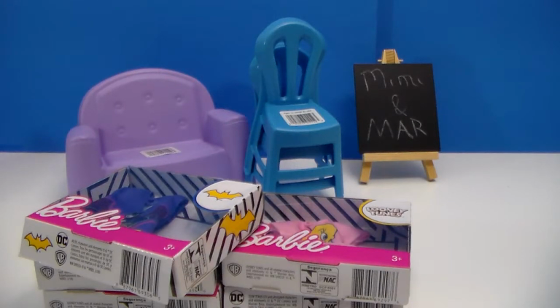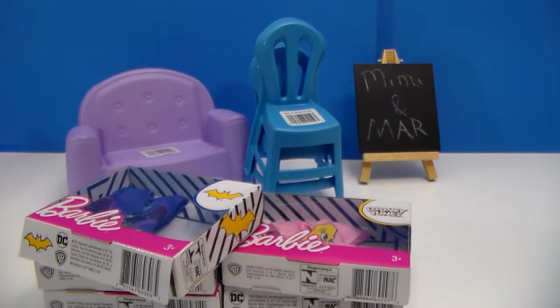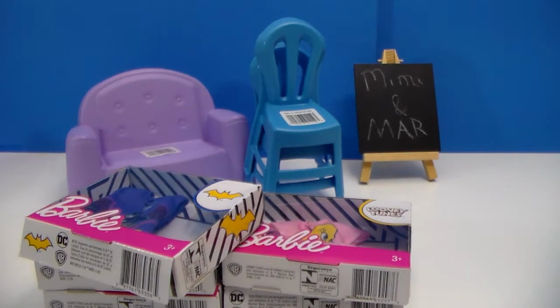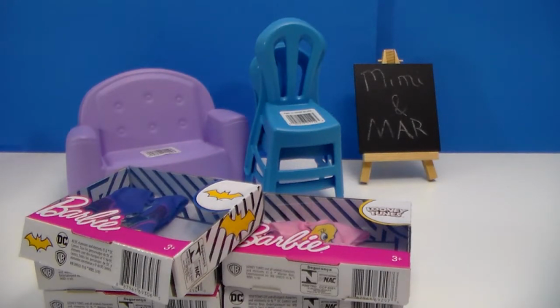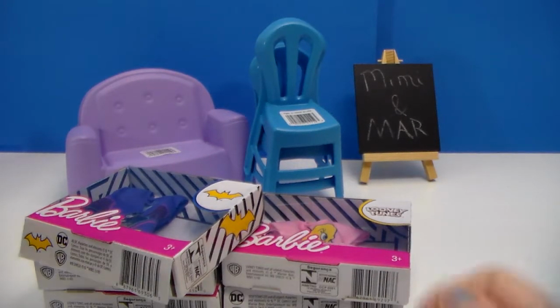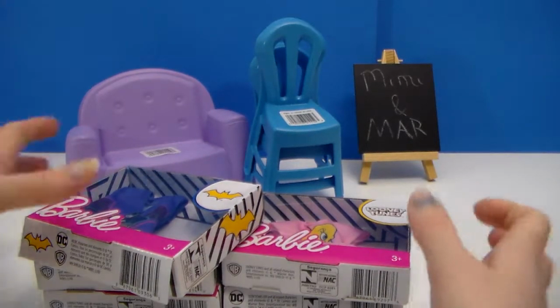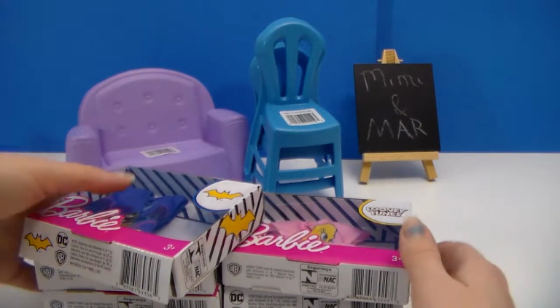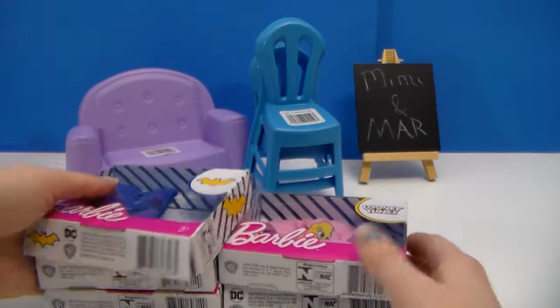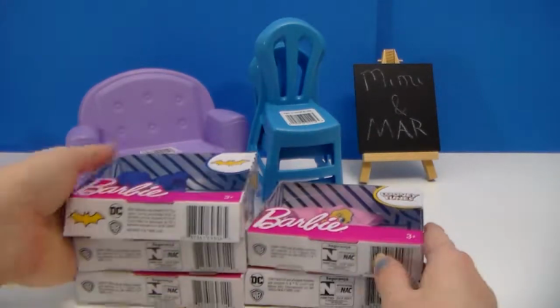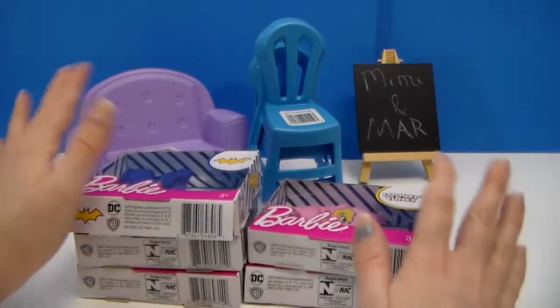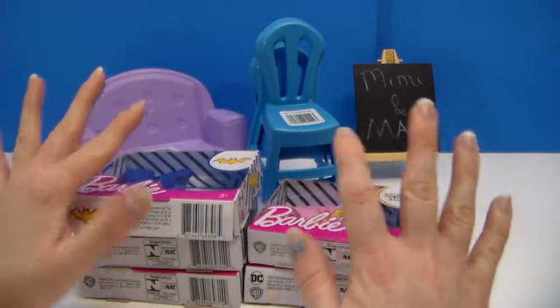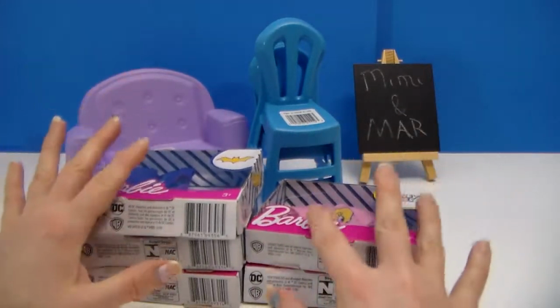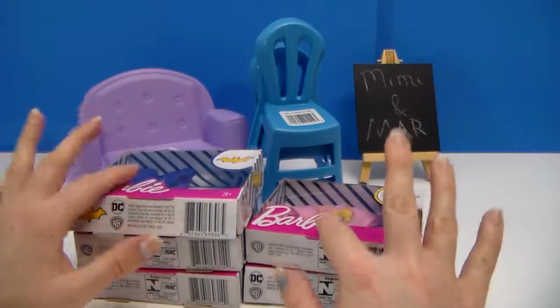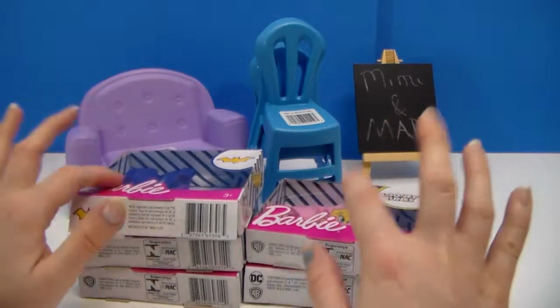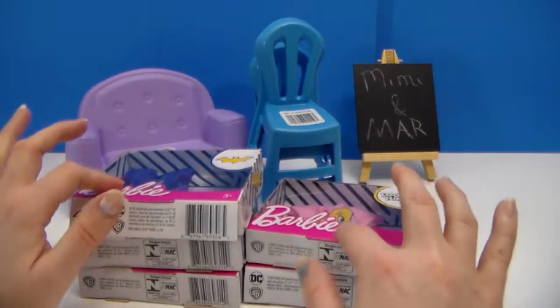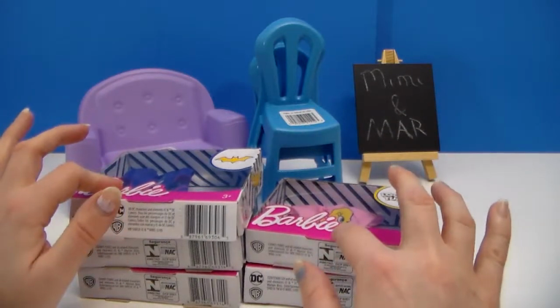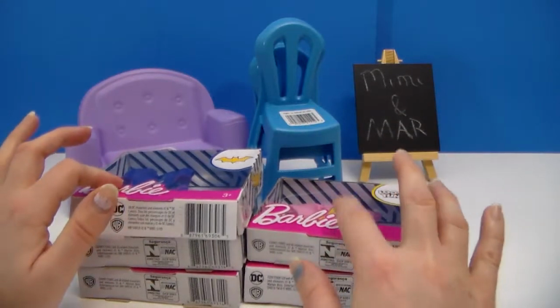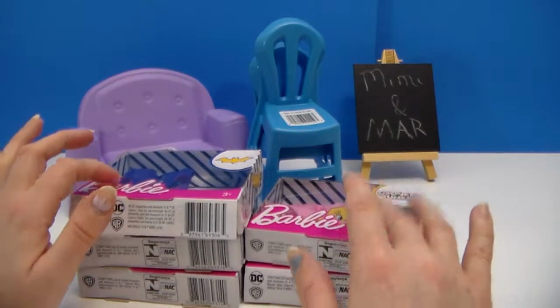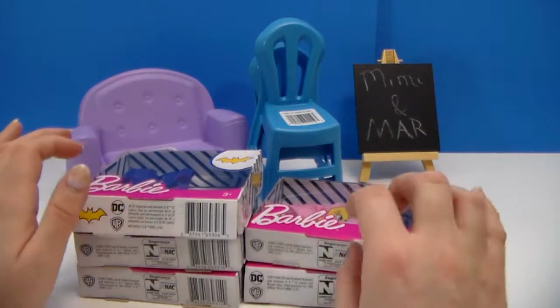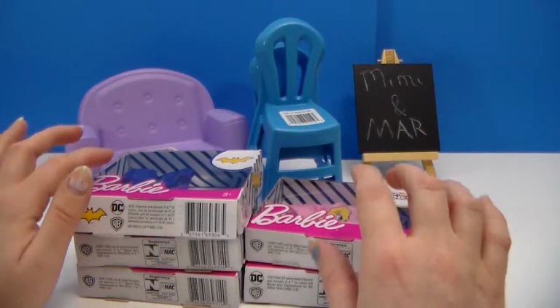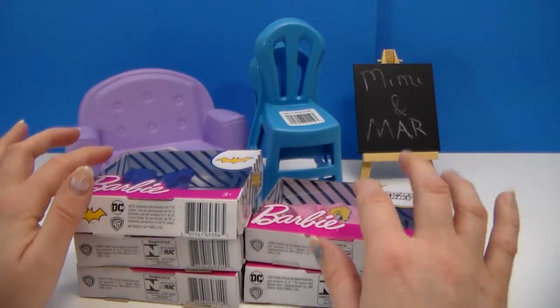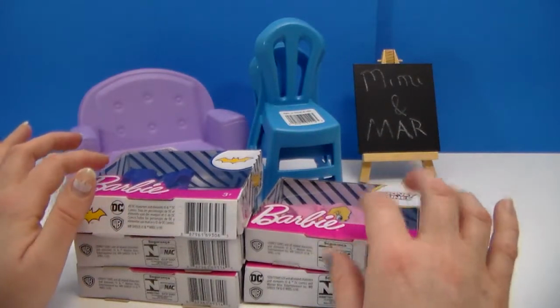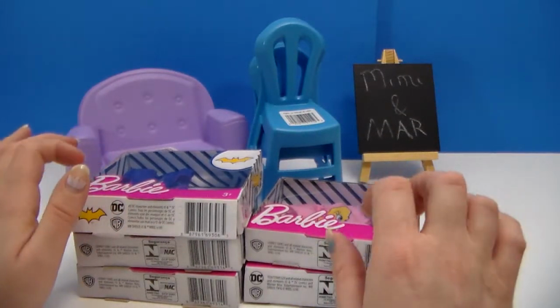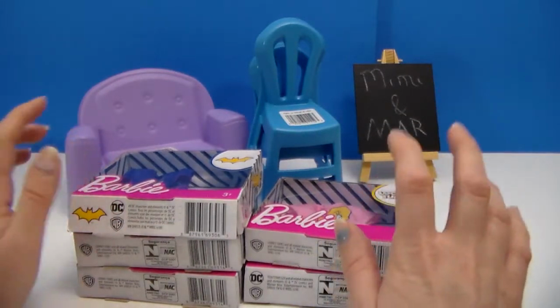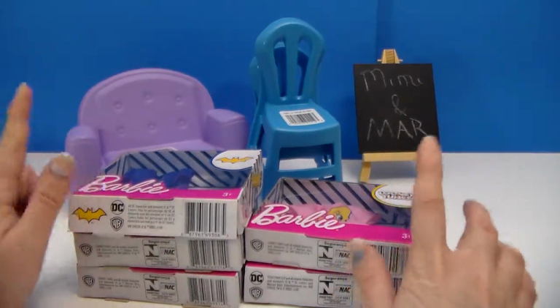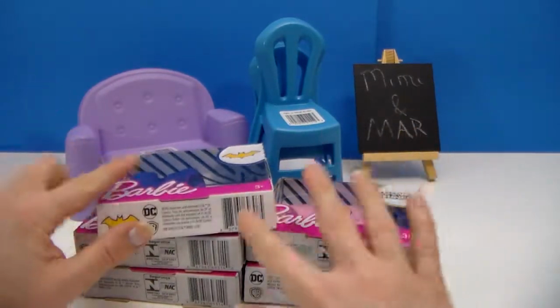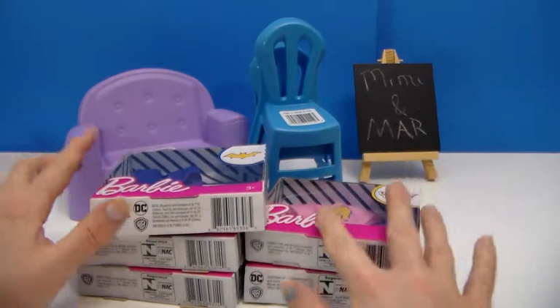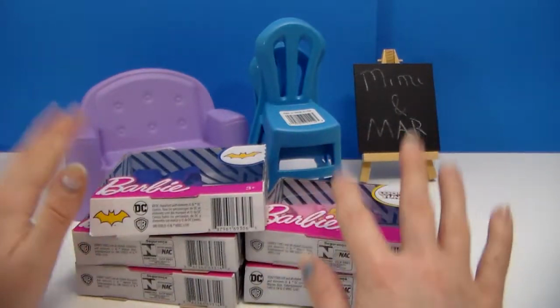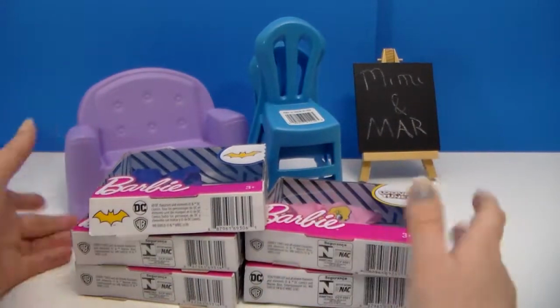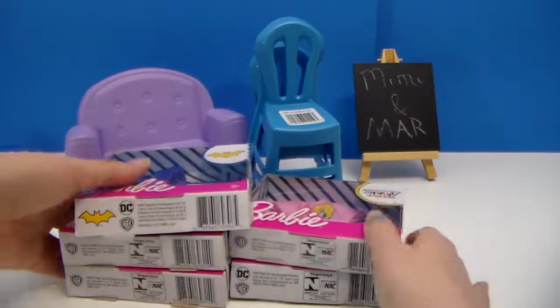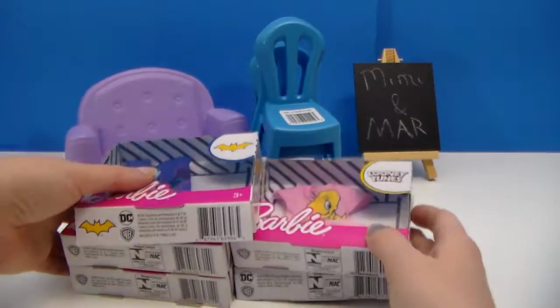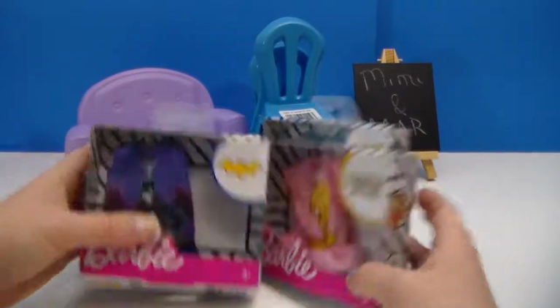Hi everyone, it's Mimi, and I am here with a small Dollar Tree toy haul. All these things were purchased at the Dollar Tree.